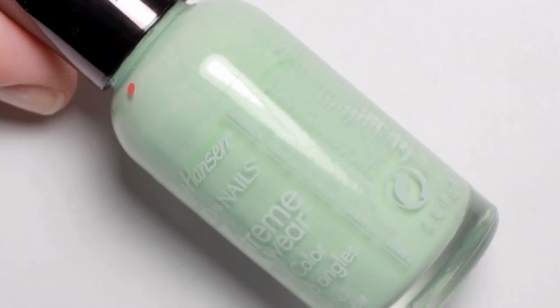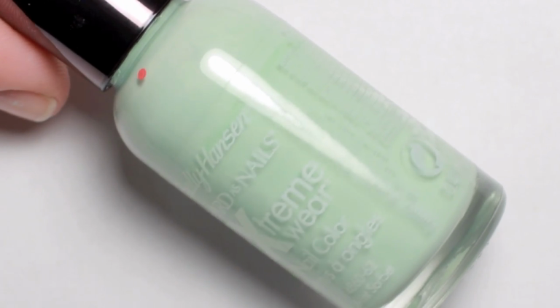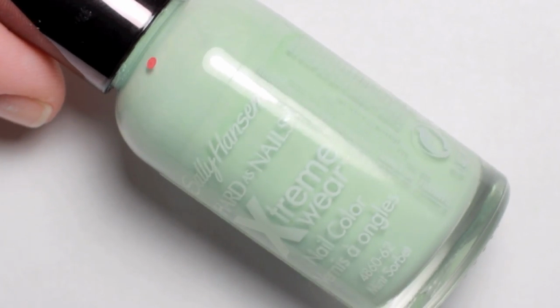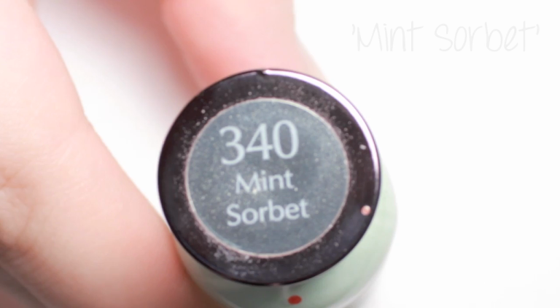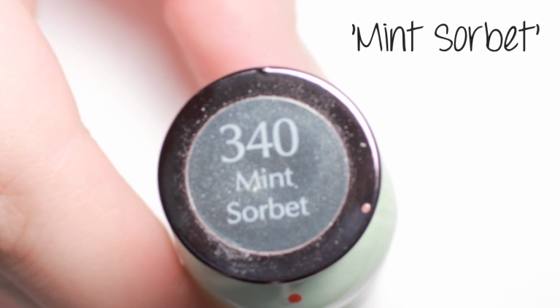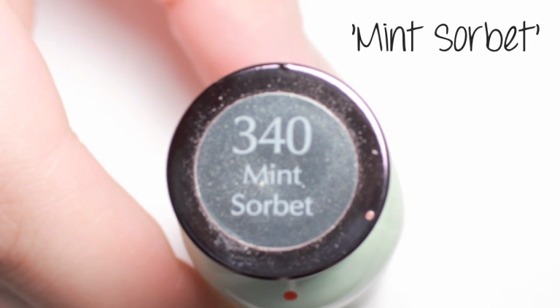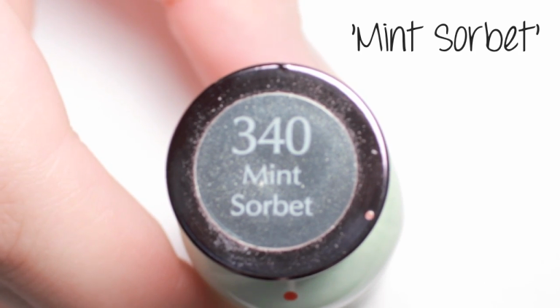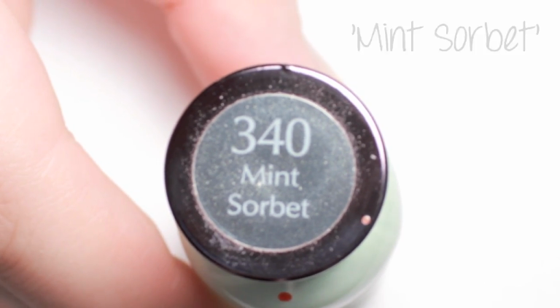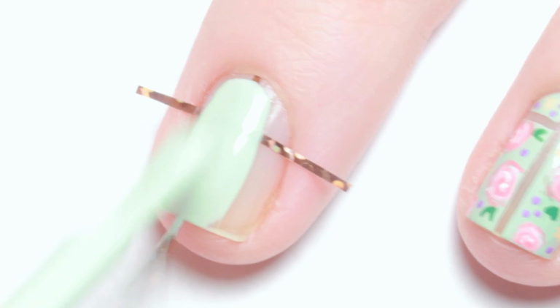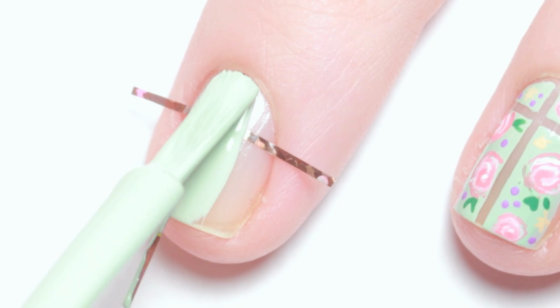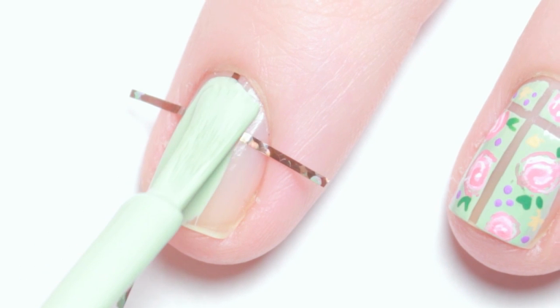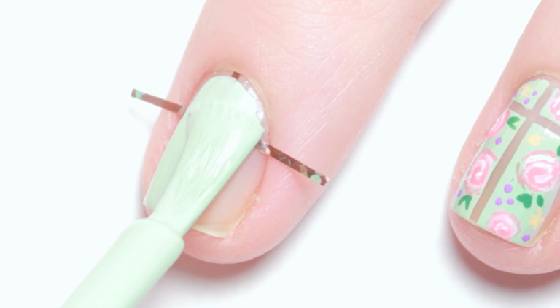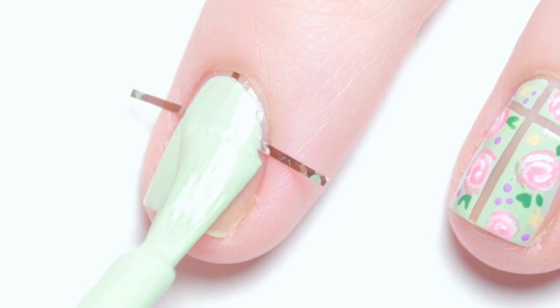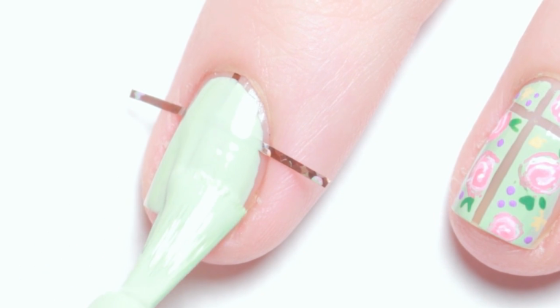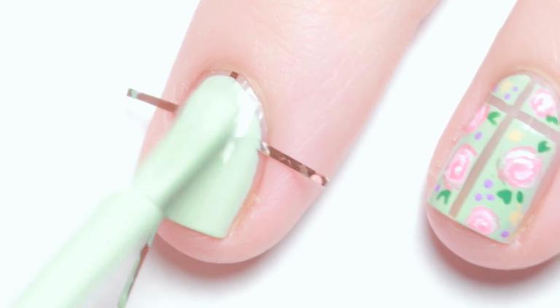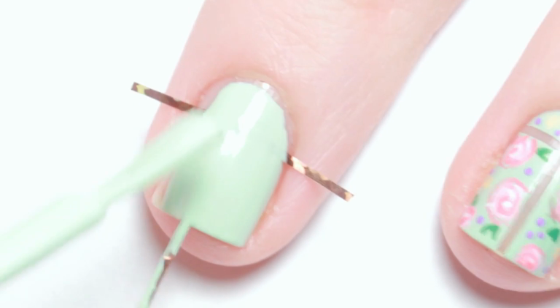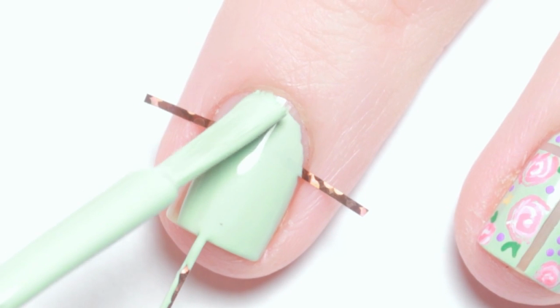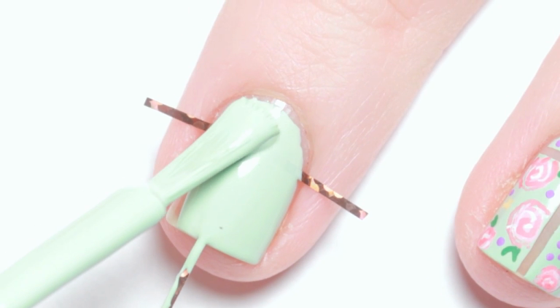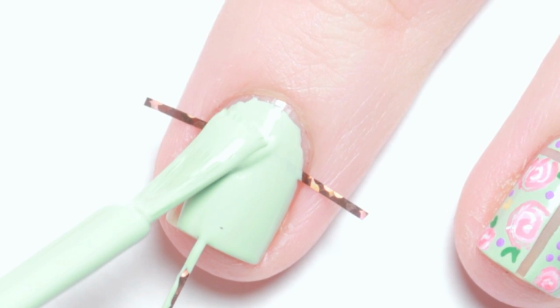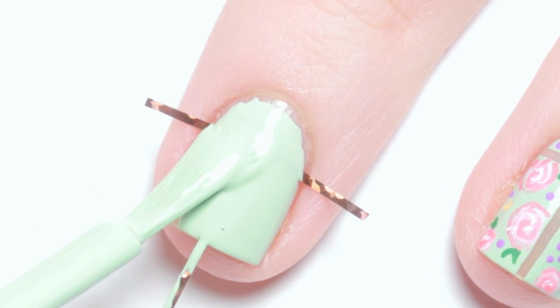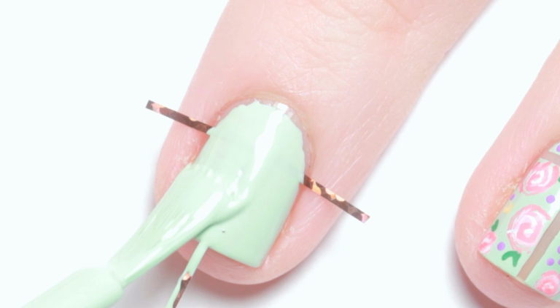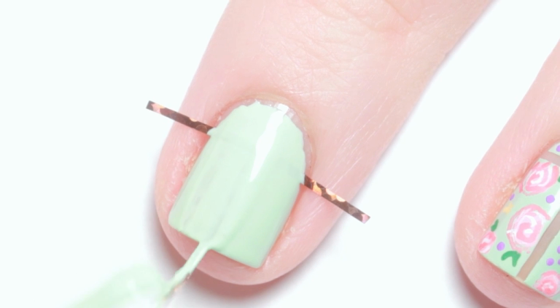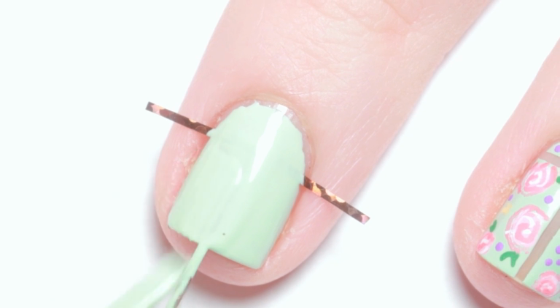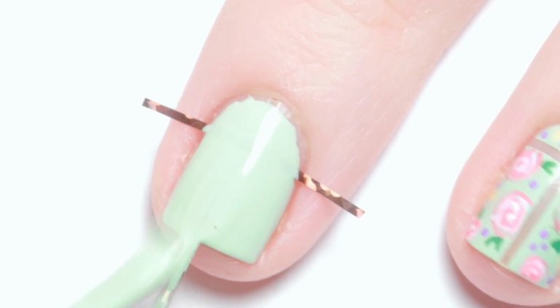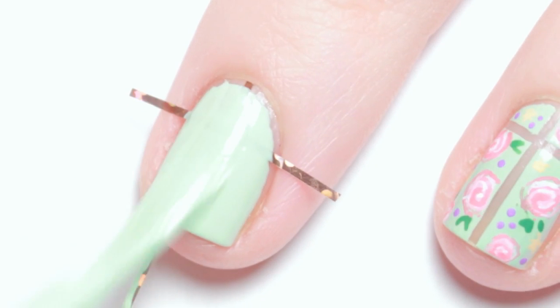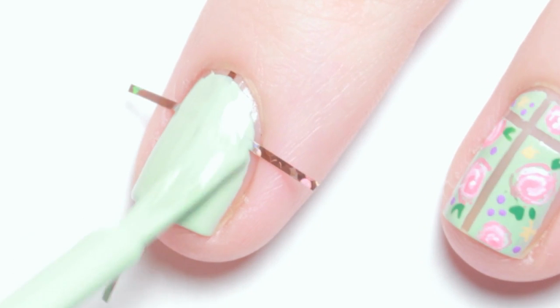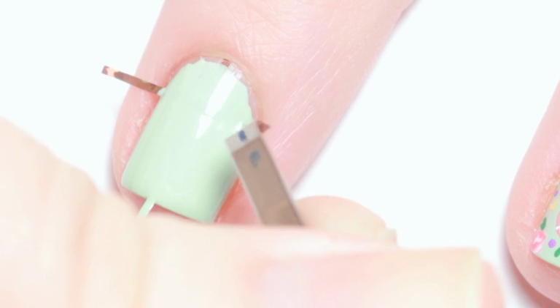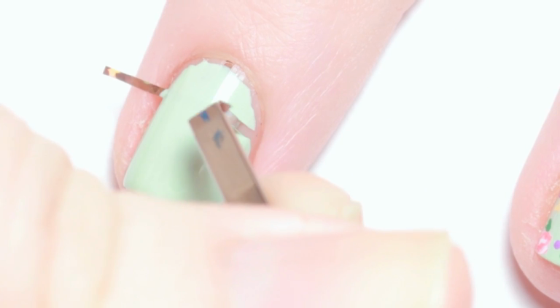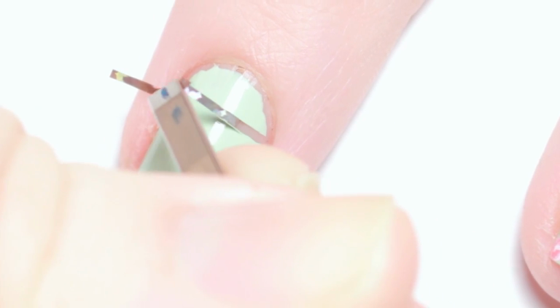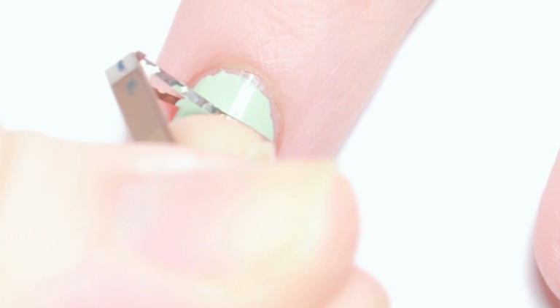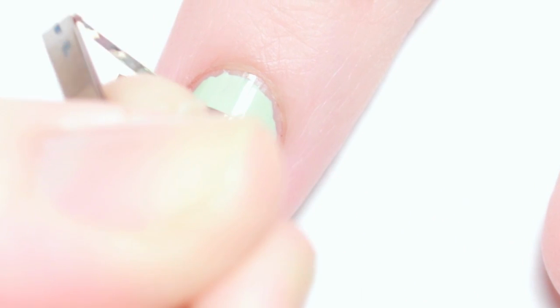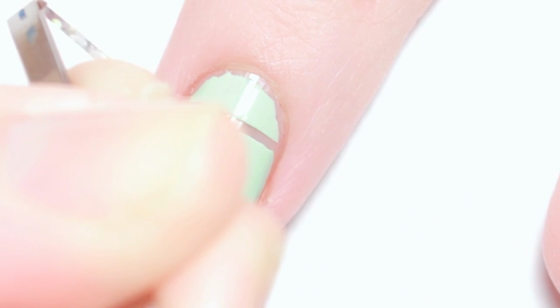After you've secured the tape, paint an opaque layer of your polish. Immediately but carefully remove the tape.